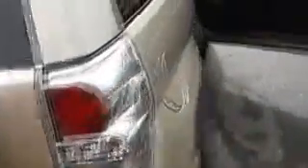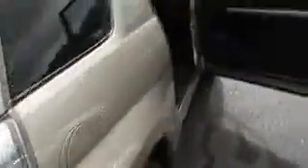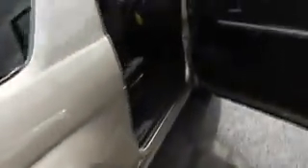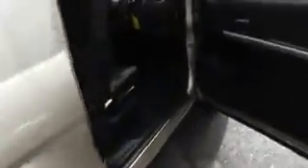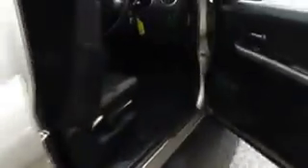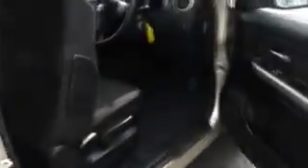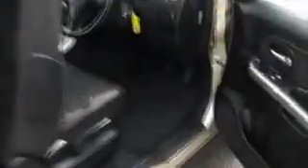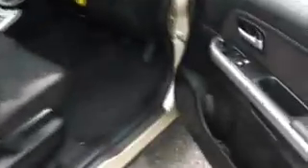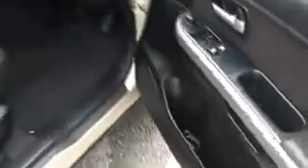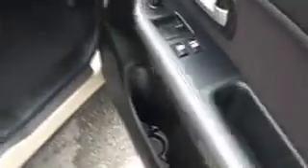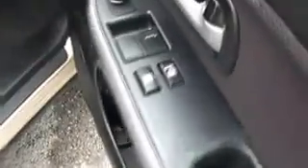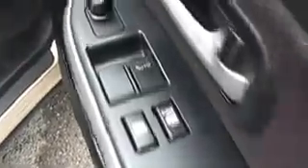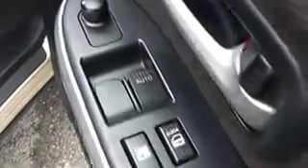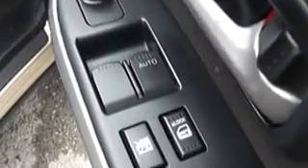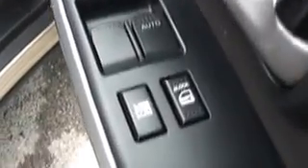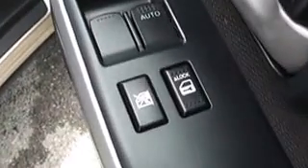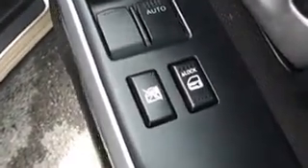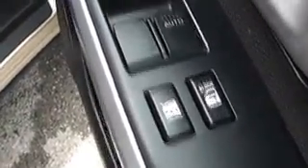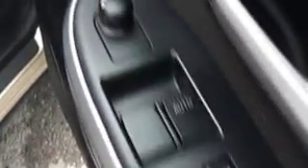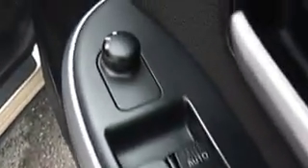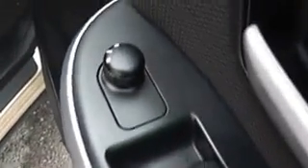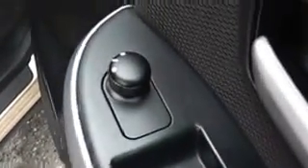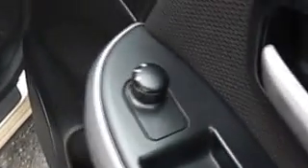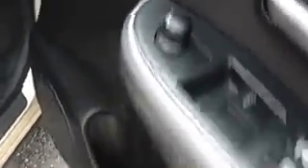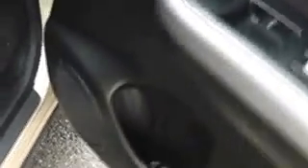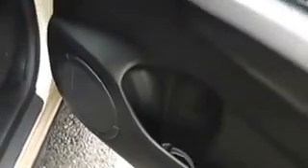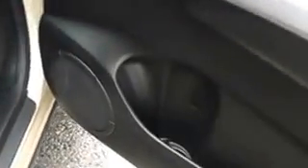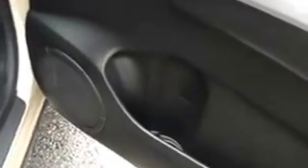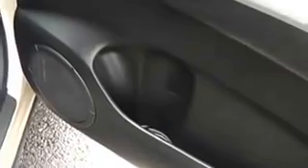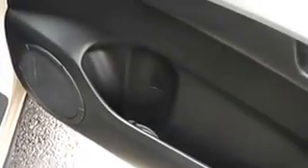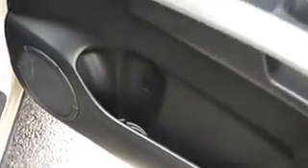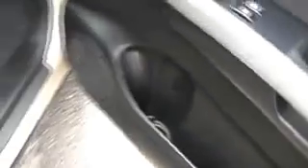Moving around to the front of the vehicle, here in the door it has electric windows and window safety switches, as well as electrically adjustable wing mirrors. There are speakers and drink trays built into both doors.